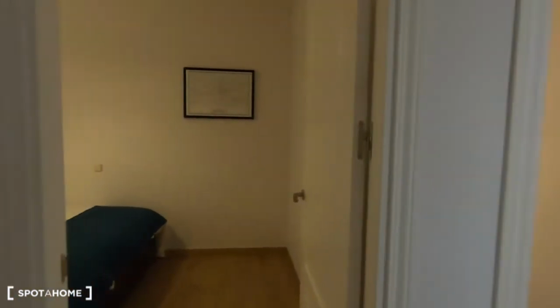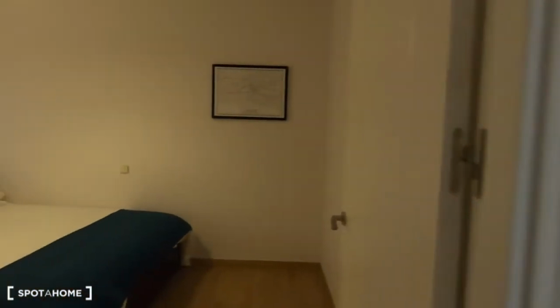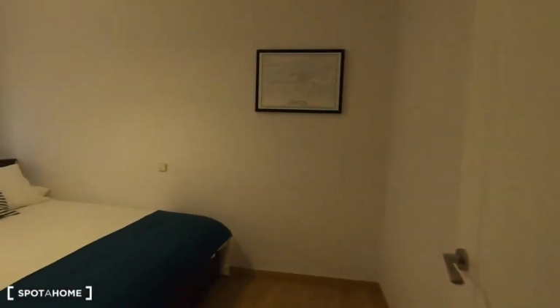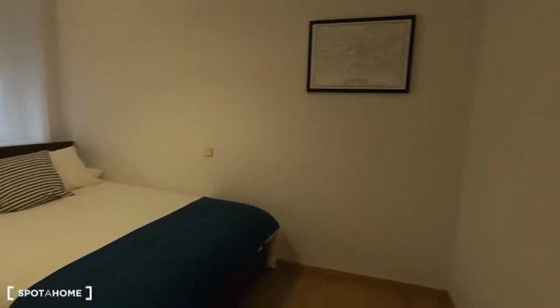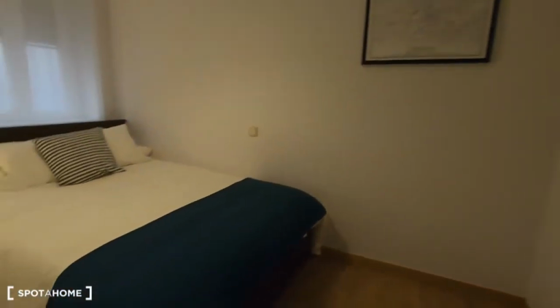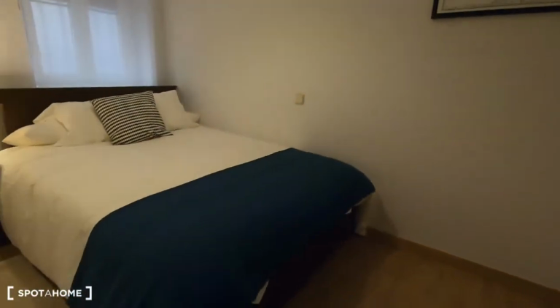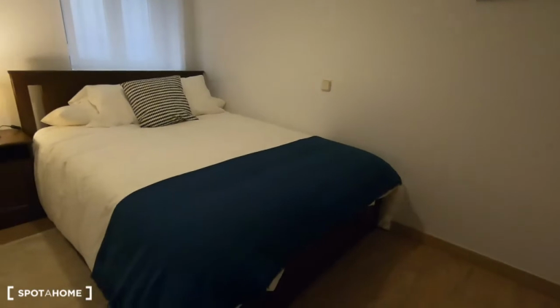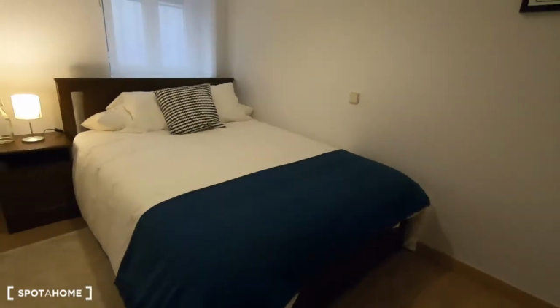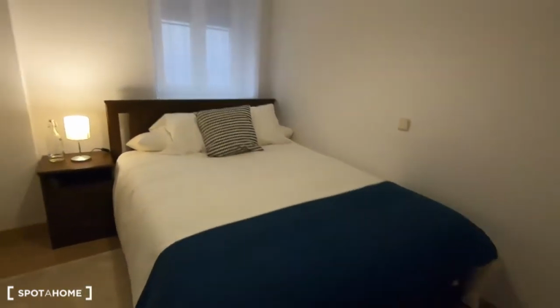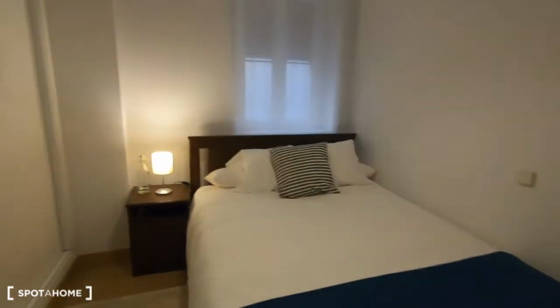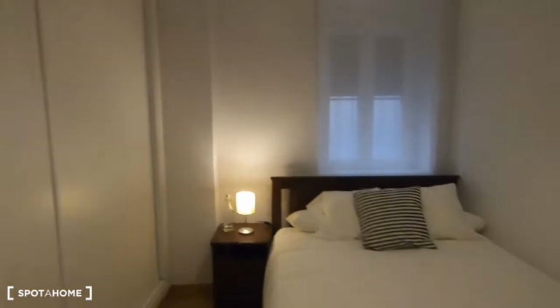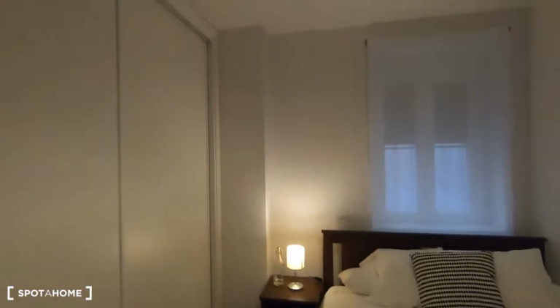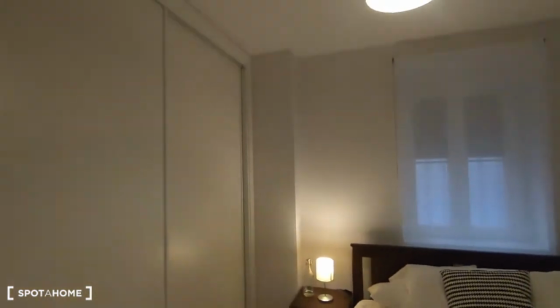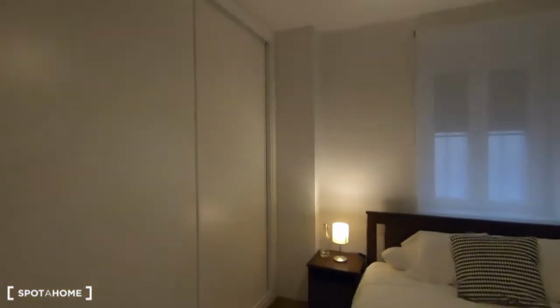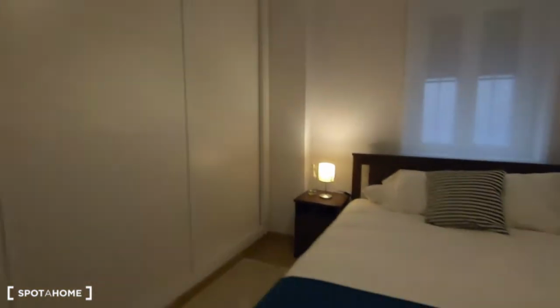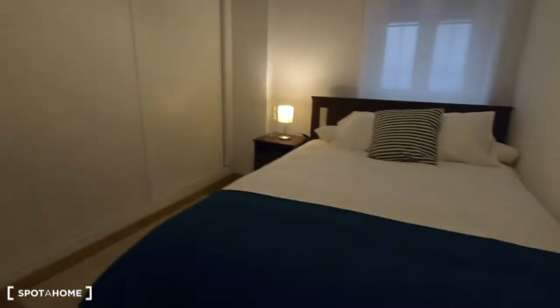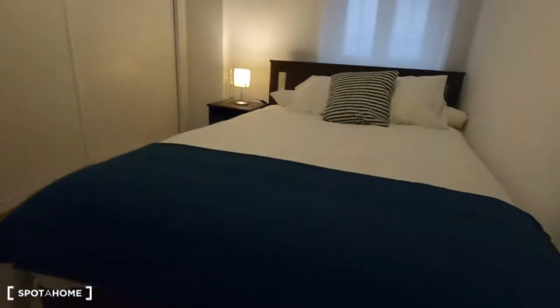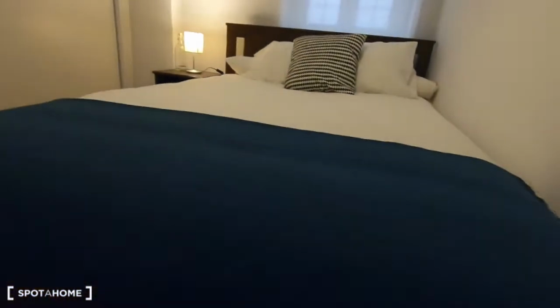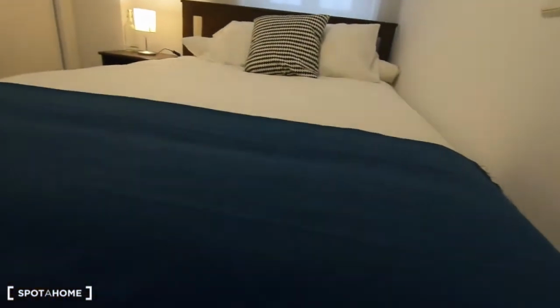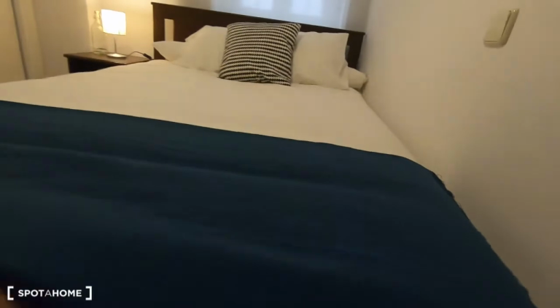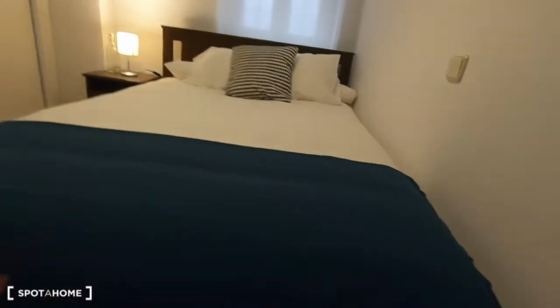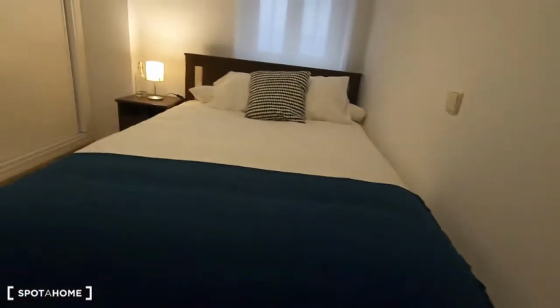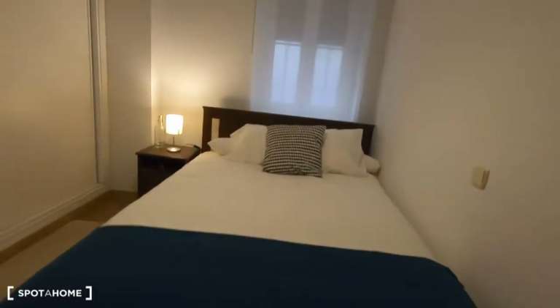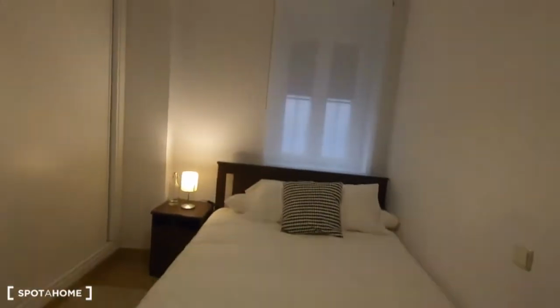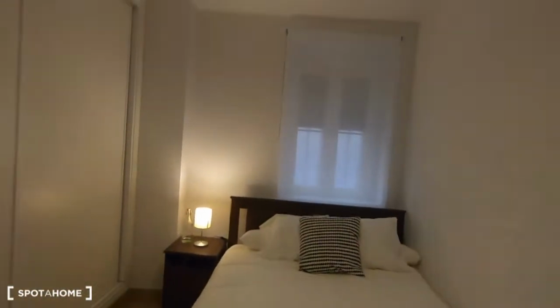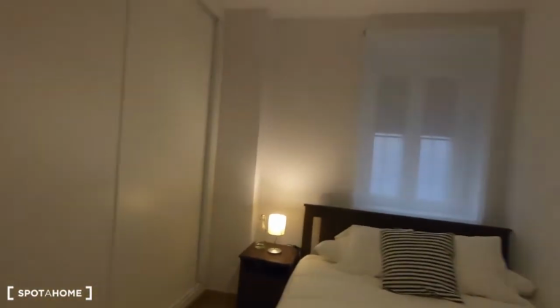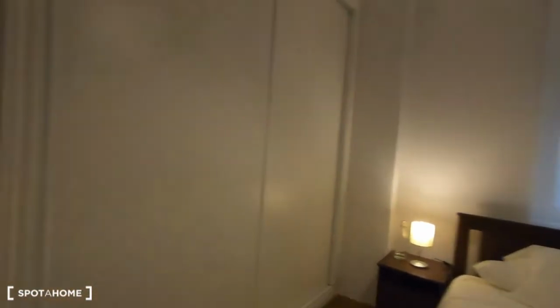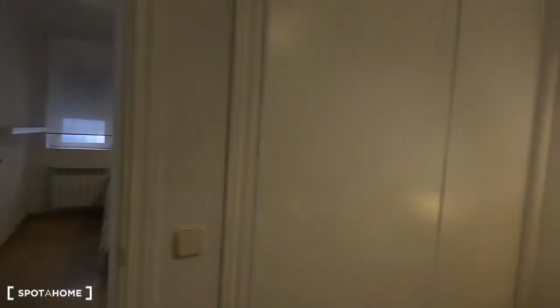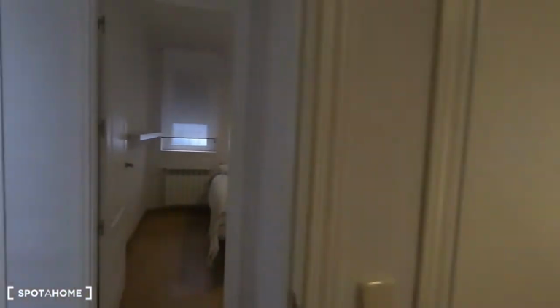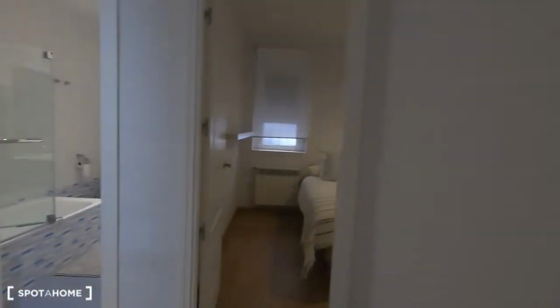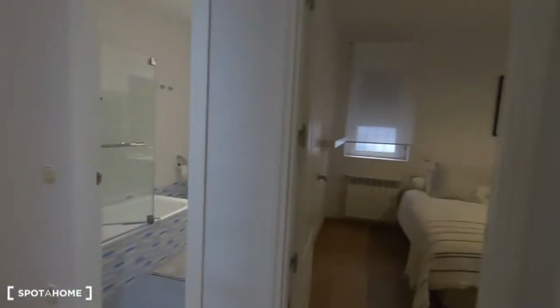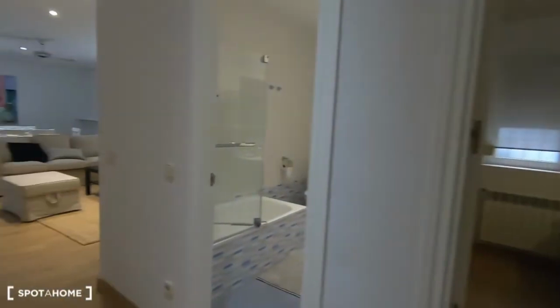Bedroom number two has a double bed, a very big wardrobe, and the same street views.